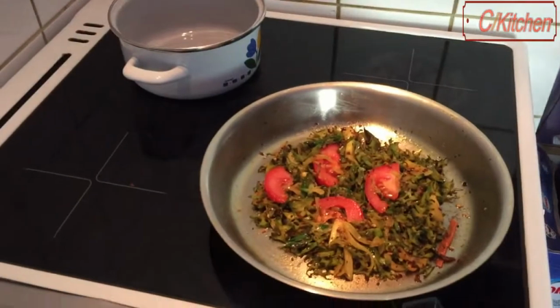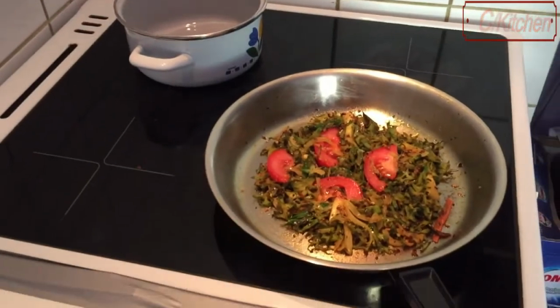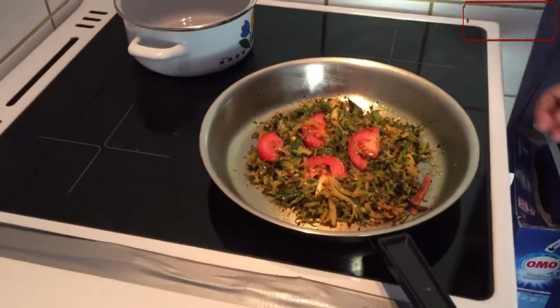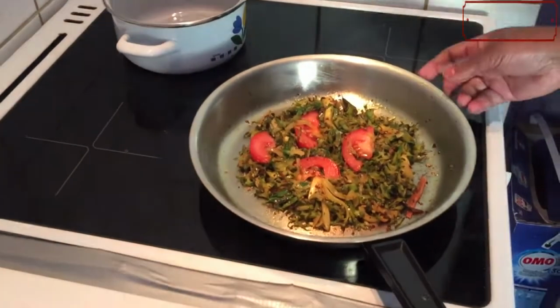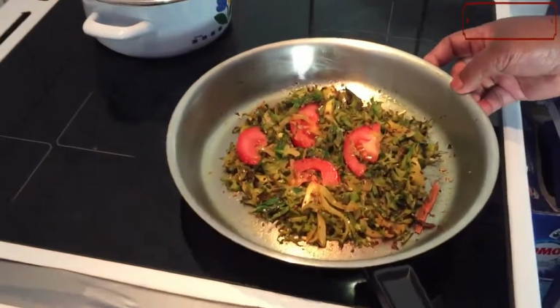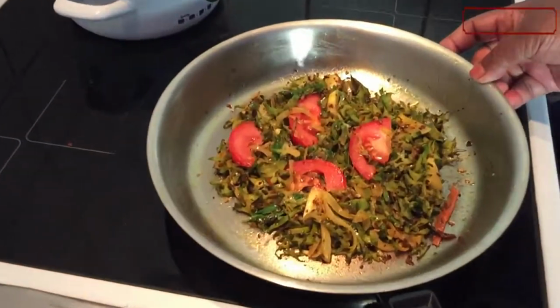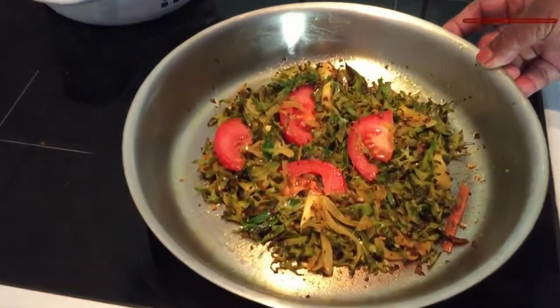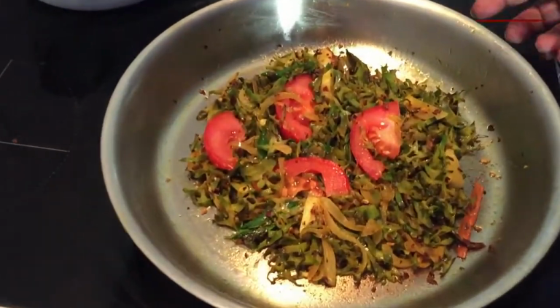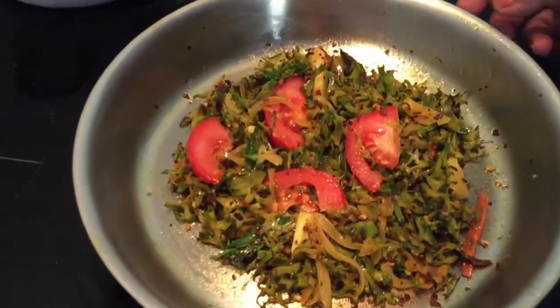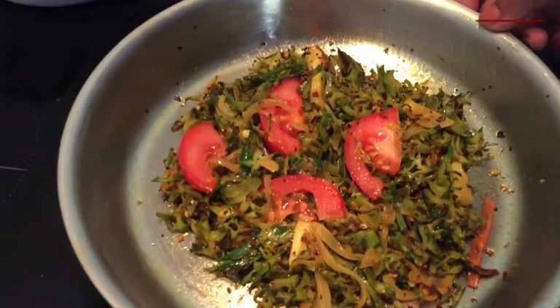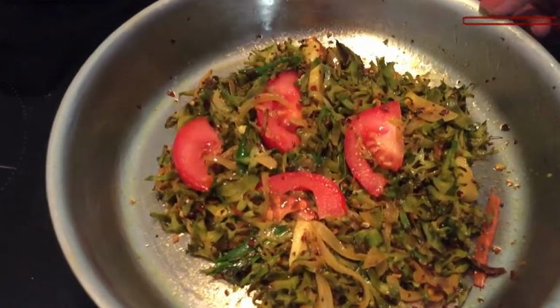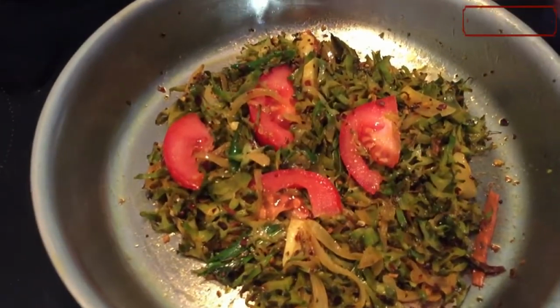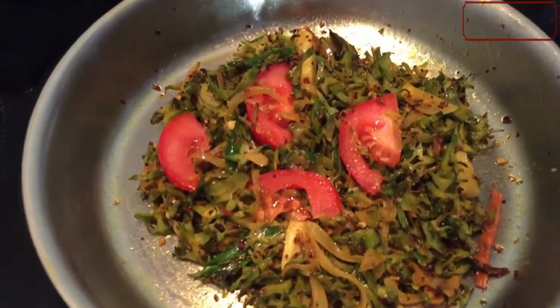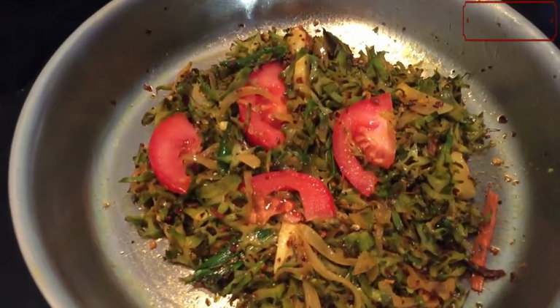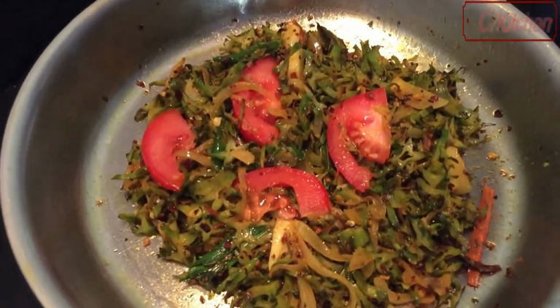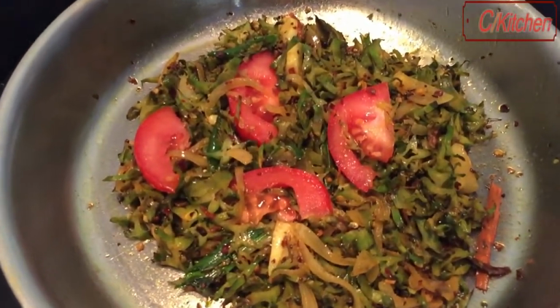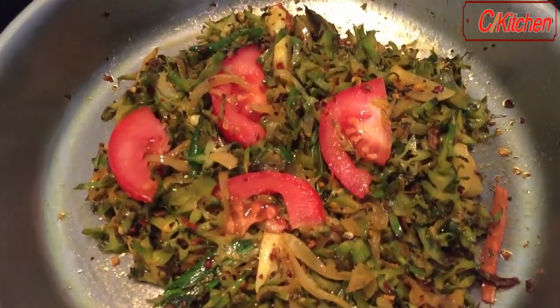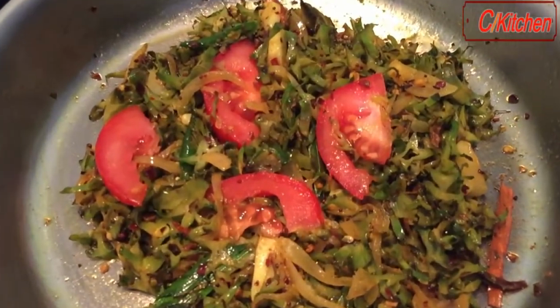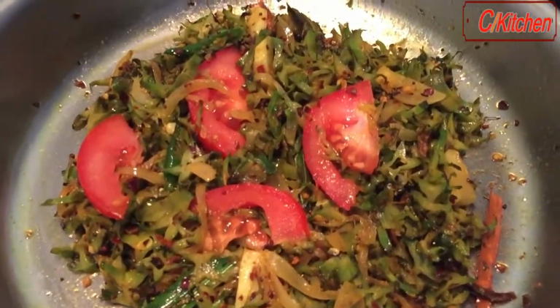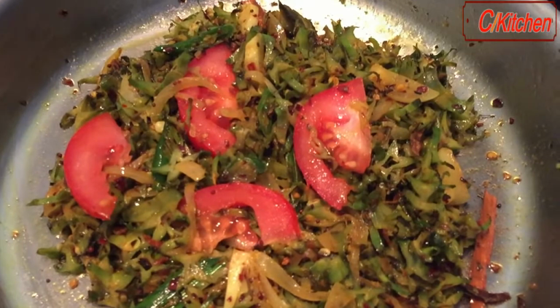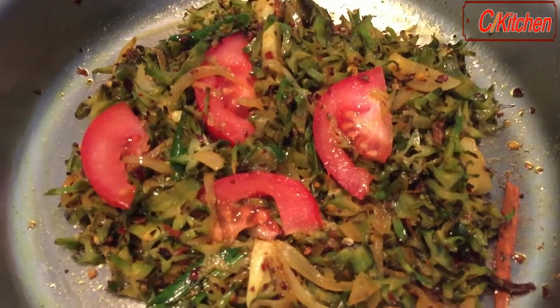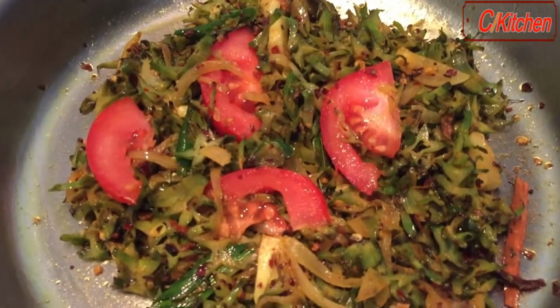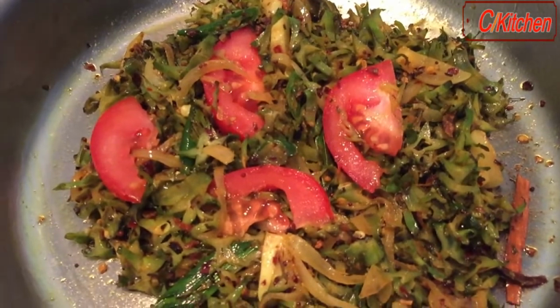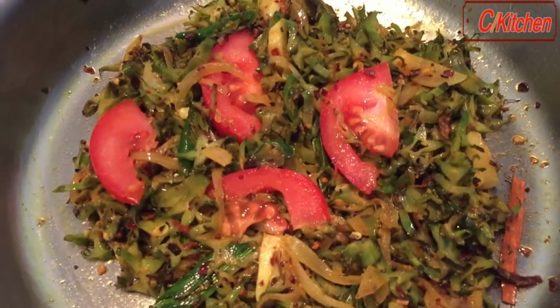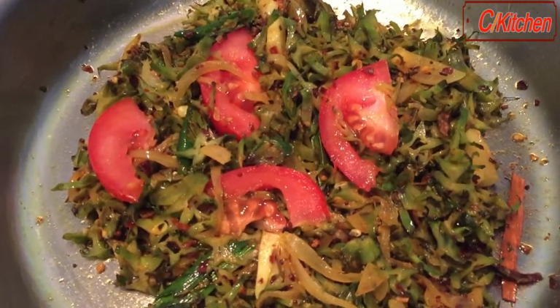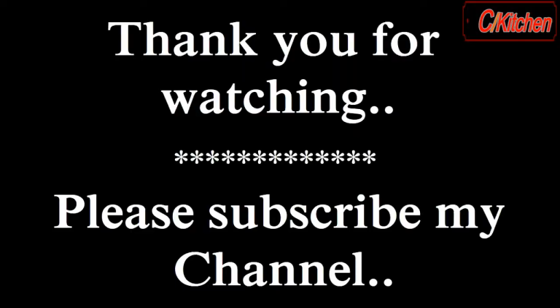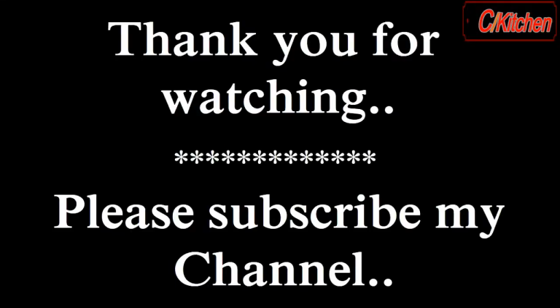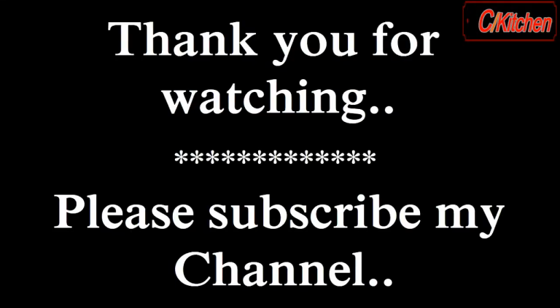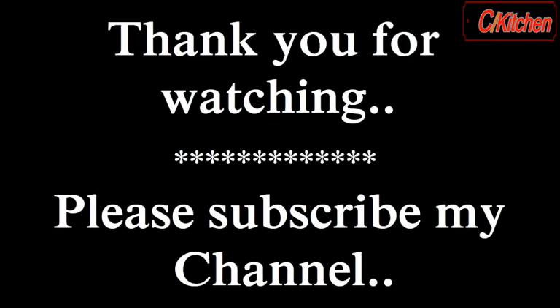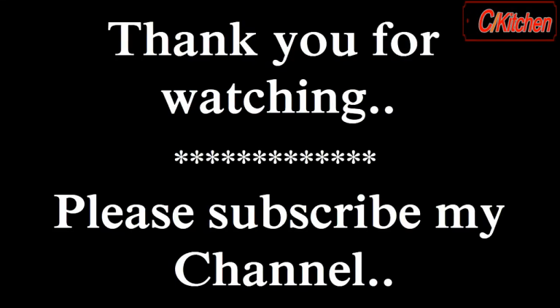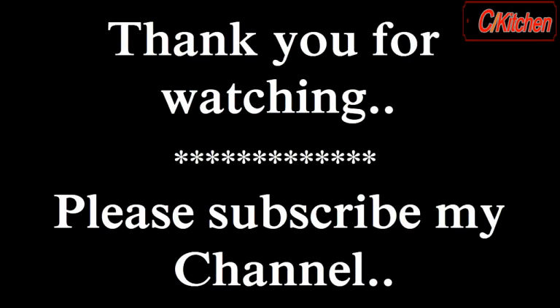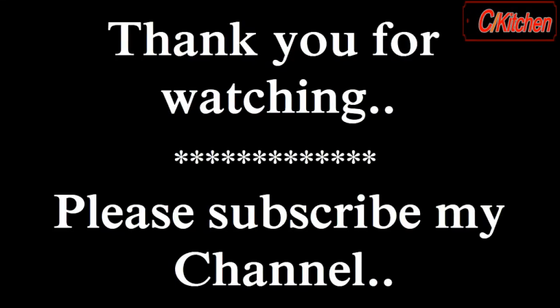We are going to have a look at the video.